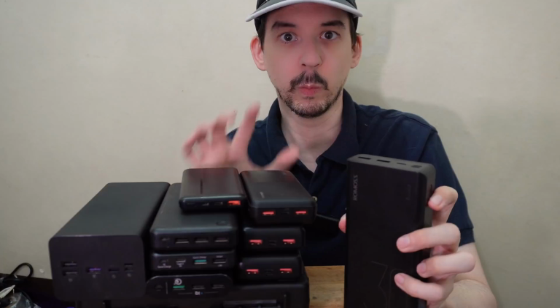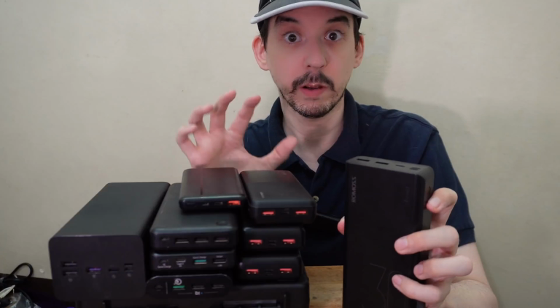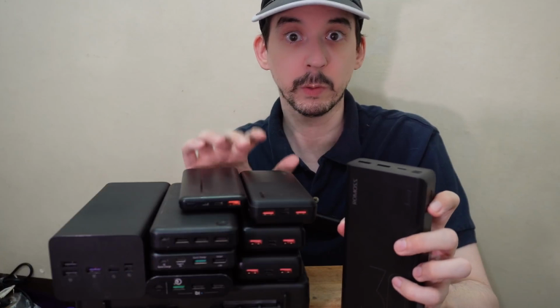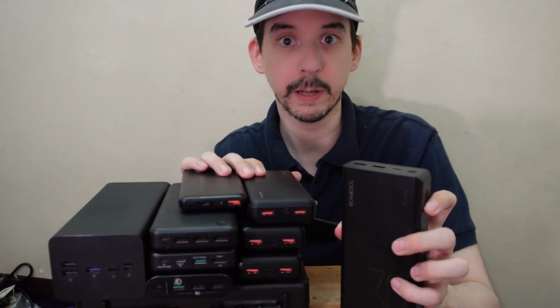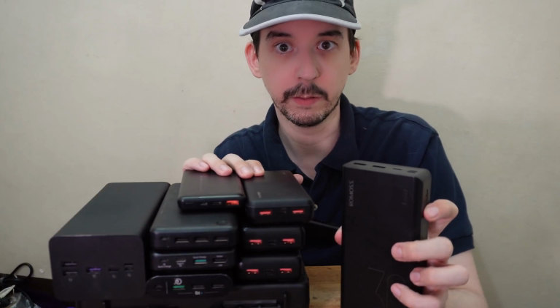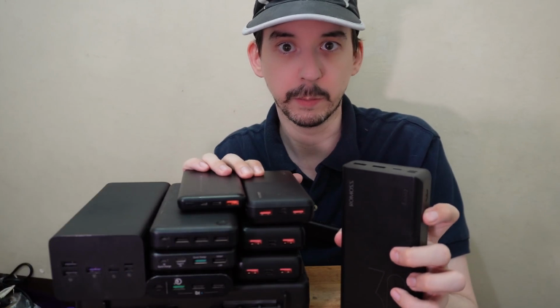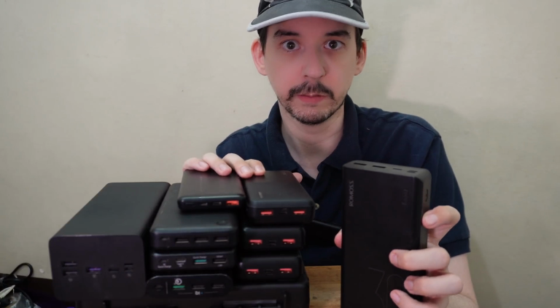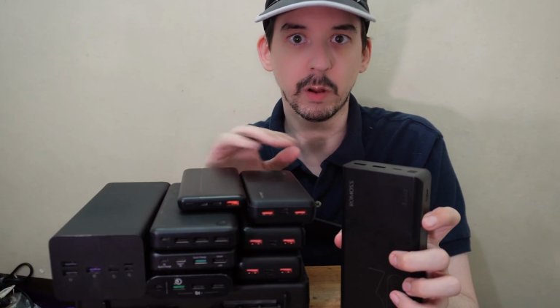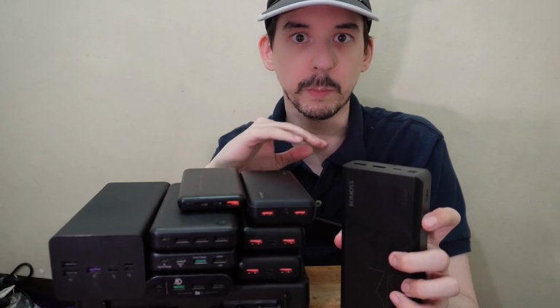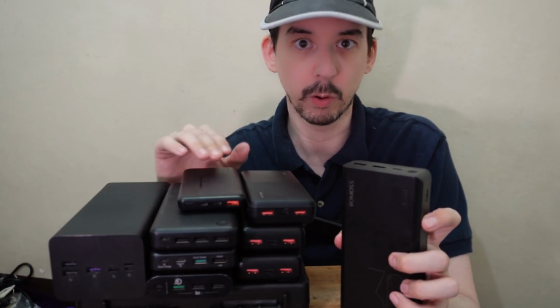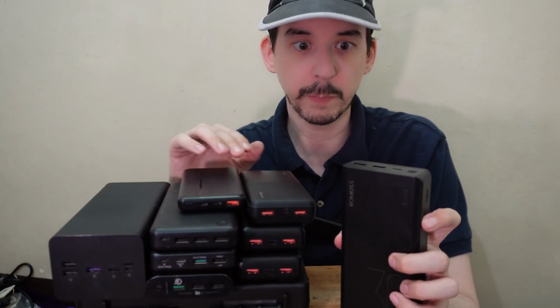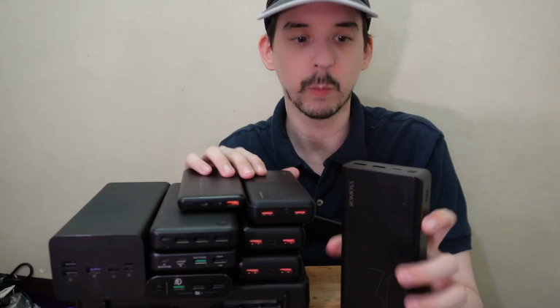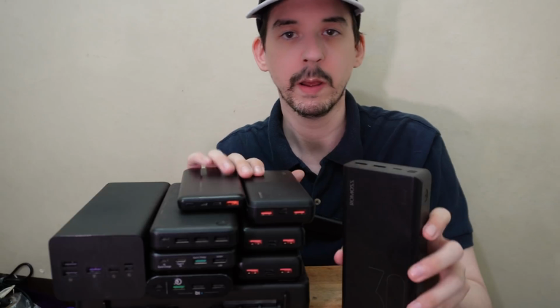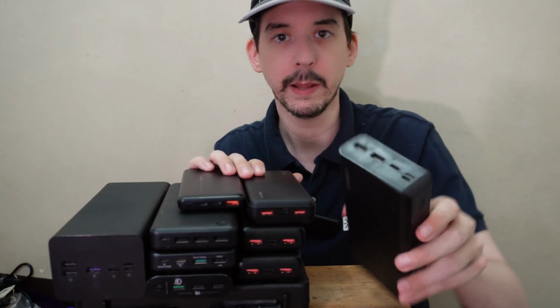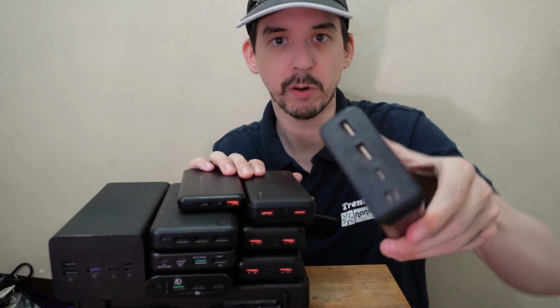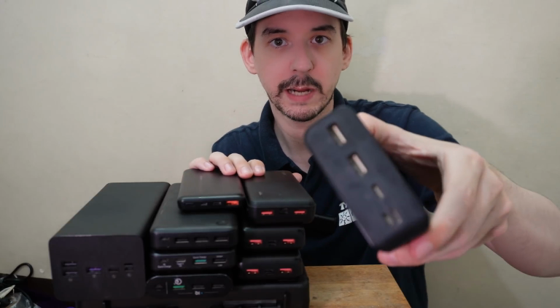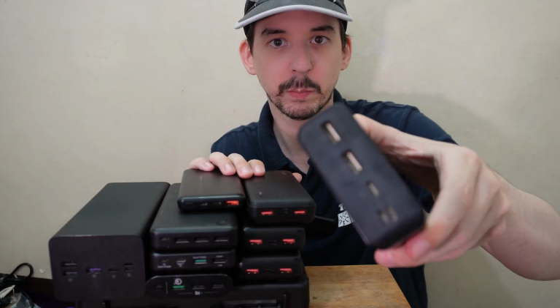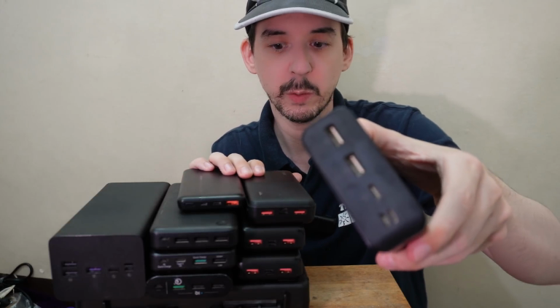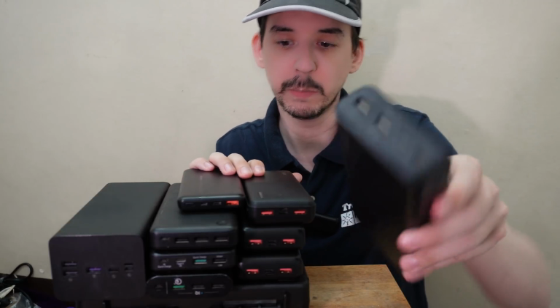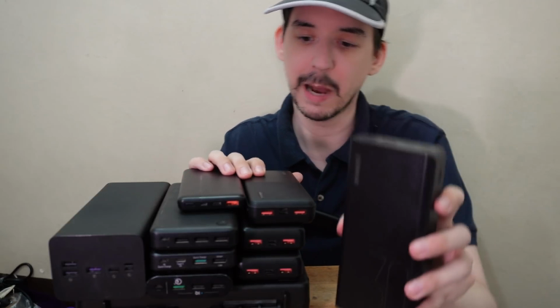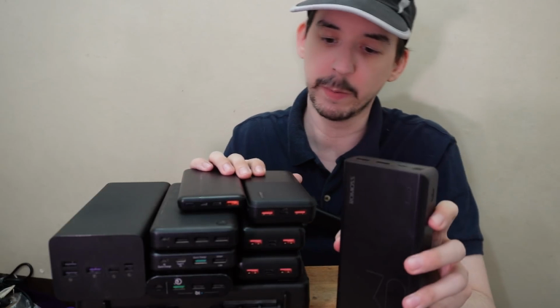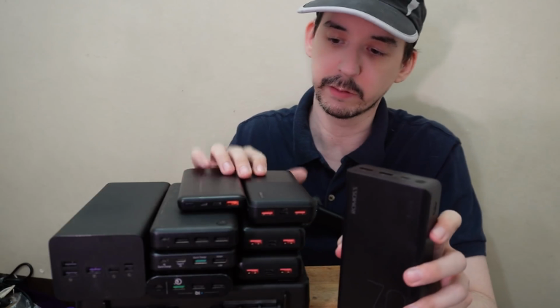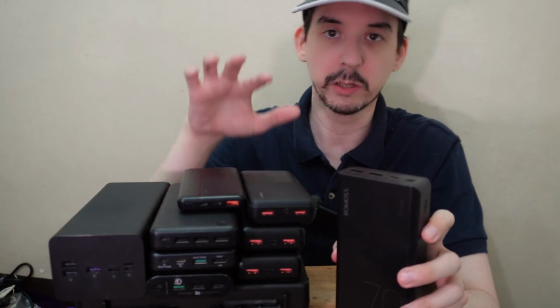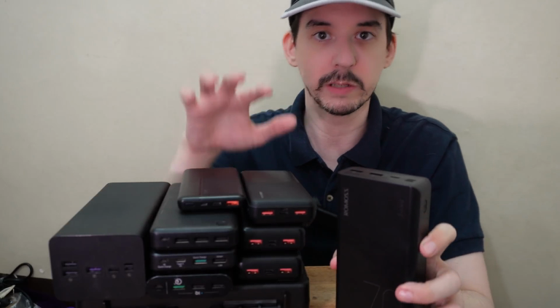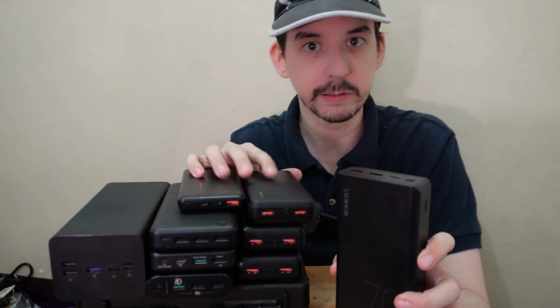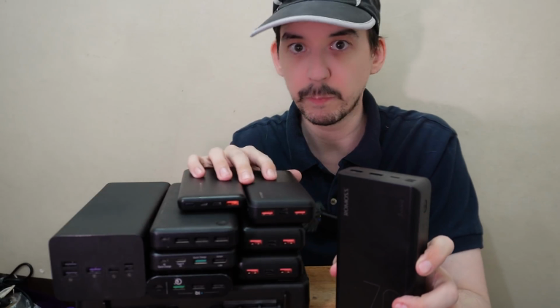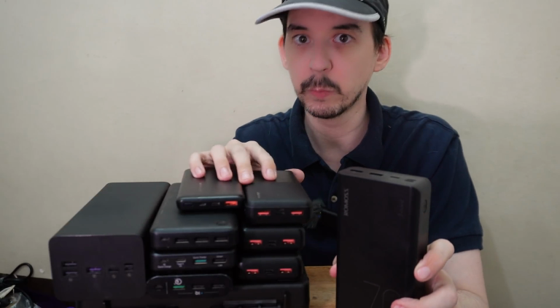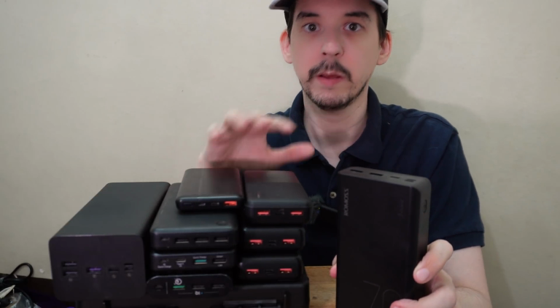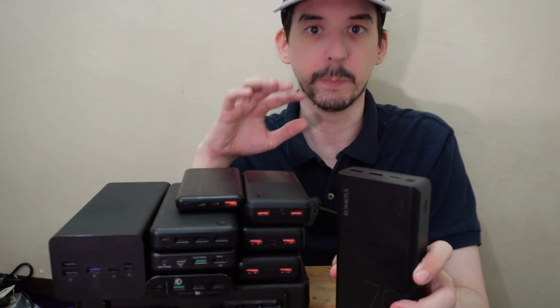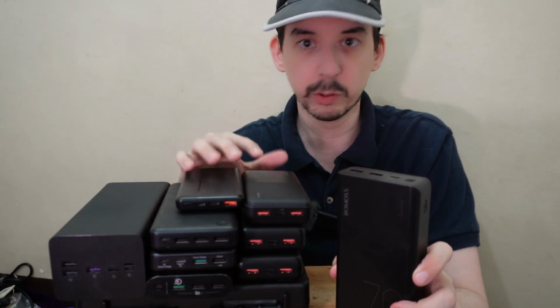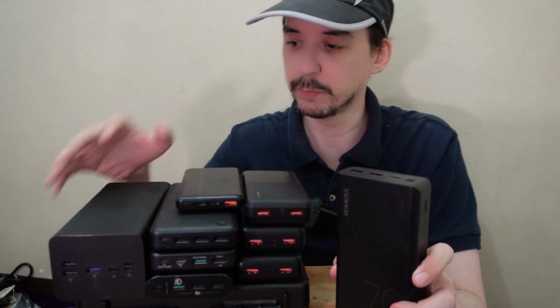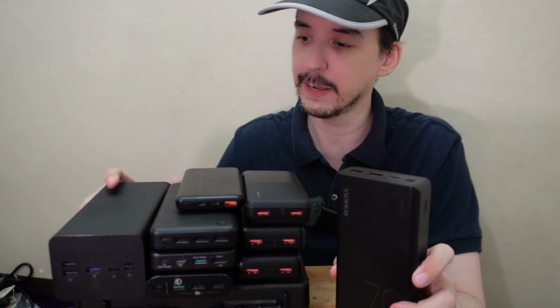When Typhoon Odette hit the Philippines, a lot of people lost power and they rushed out to buy USB power banks so they could charge their cell phones and their portable fans.